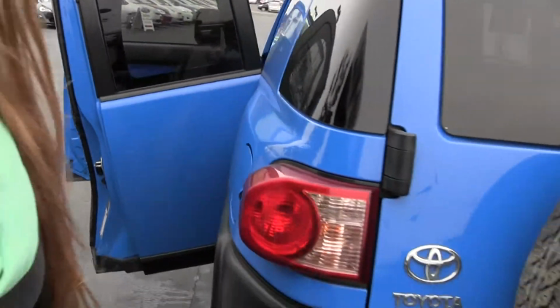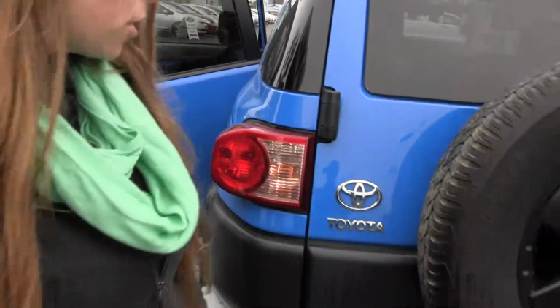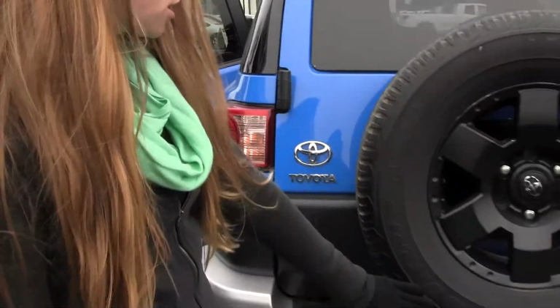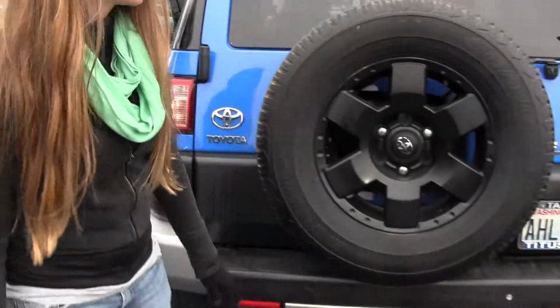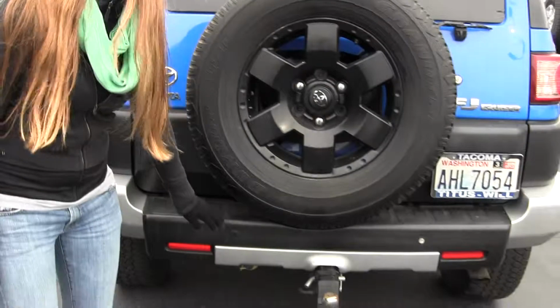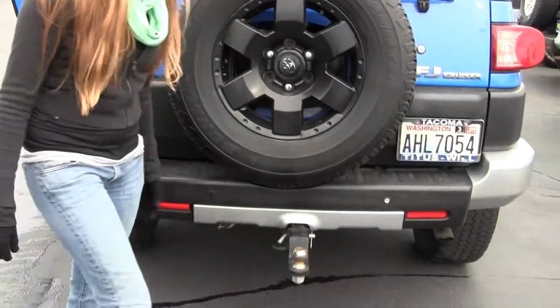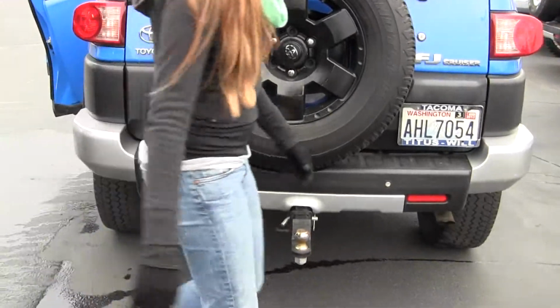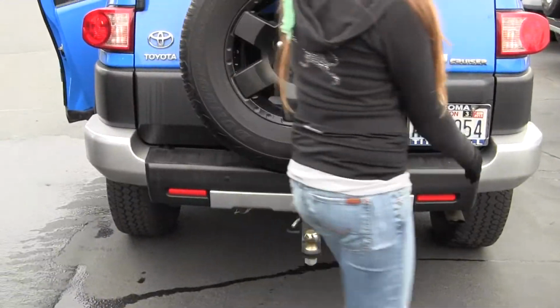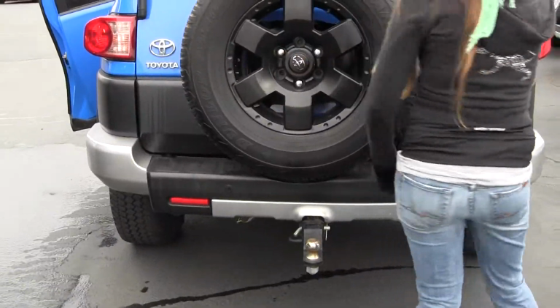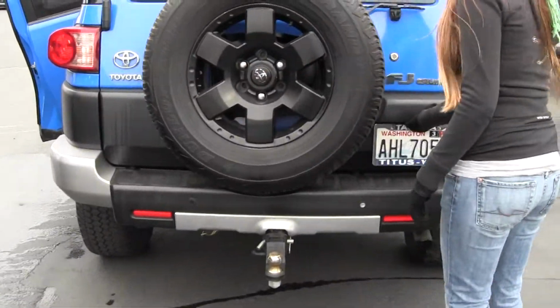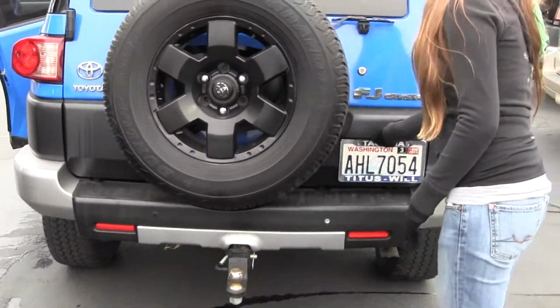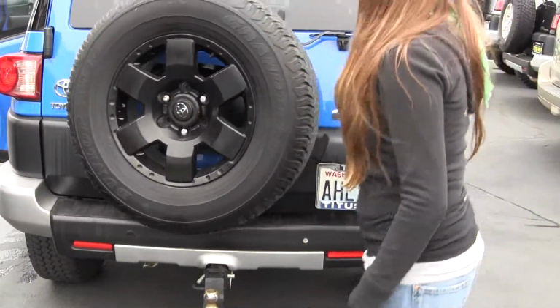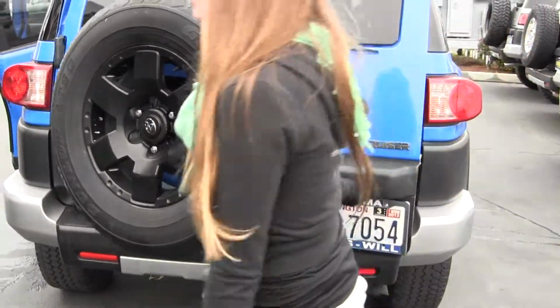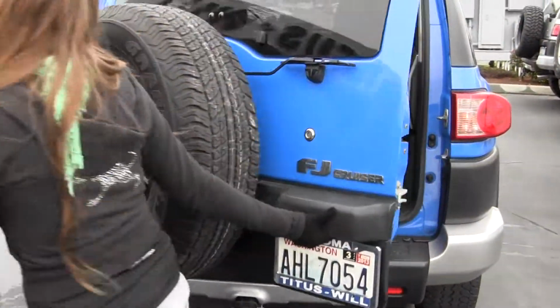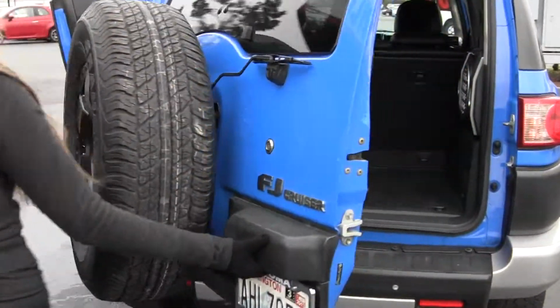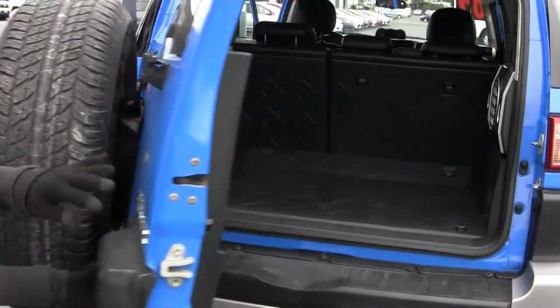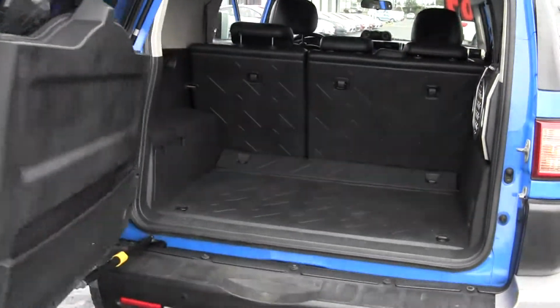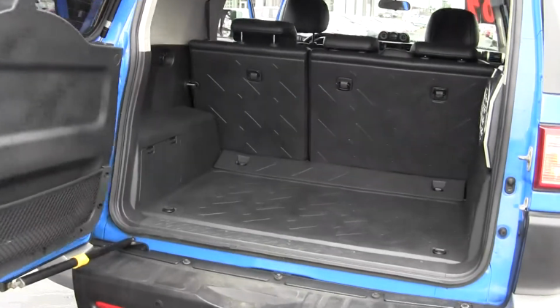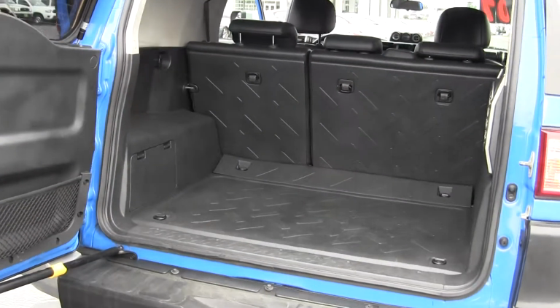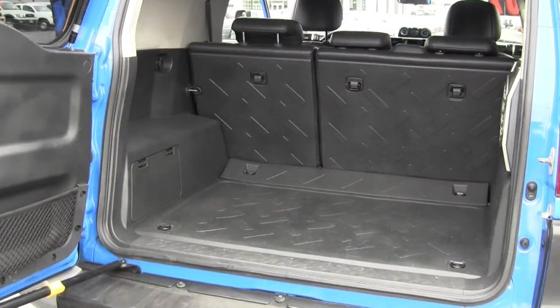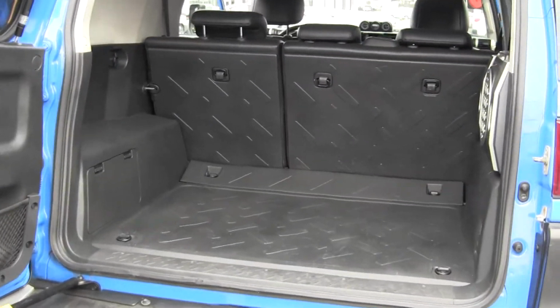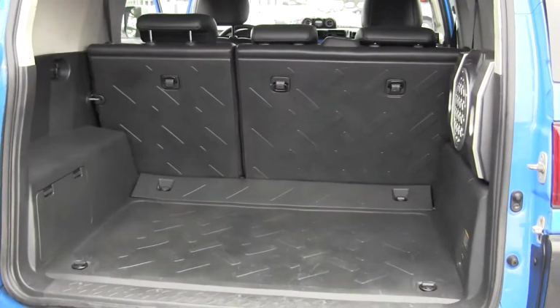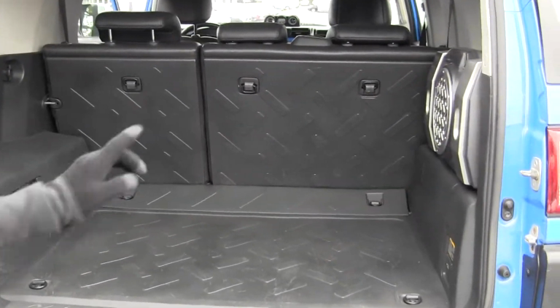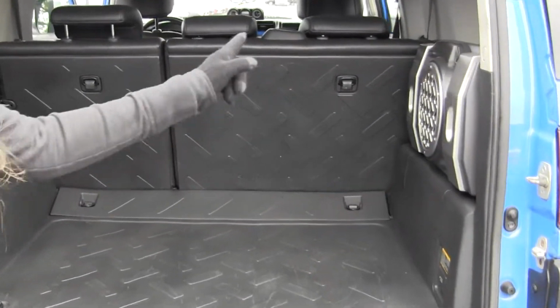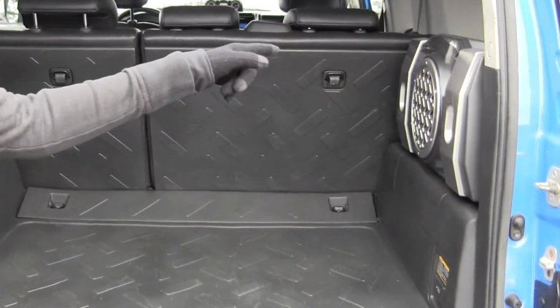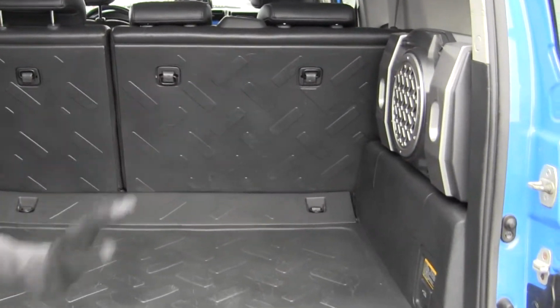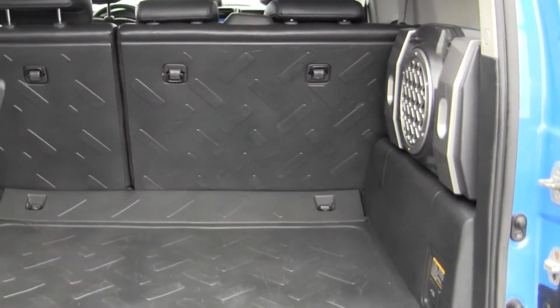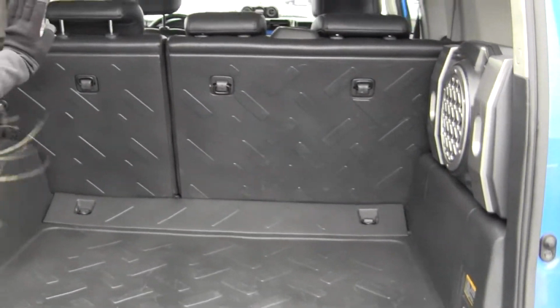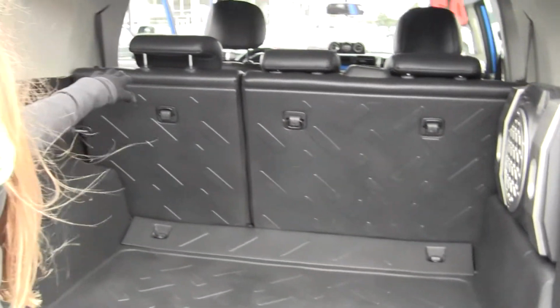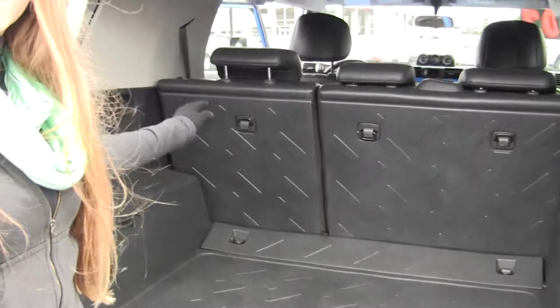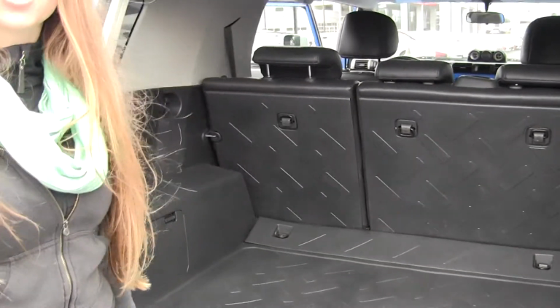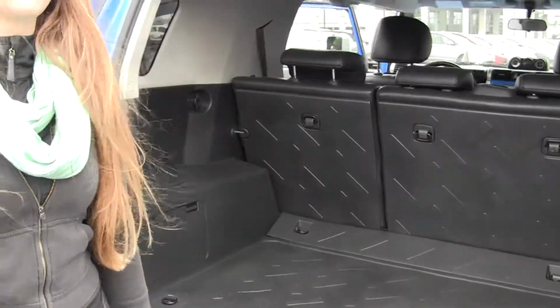You have your tow hitch back here and your parking sensor. You have horizontal entry, and lots of space in your cargo area. You also have a subwoofer. You can fold those seats down for any additional space.